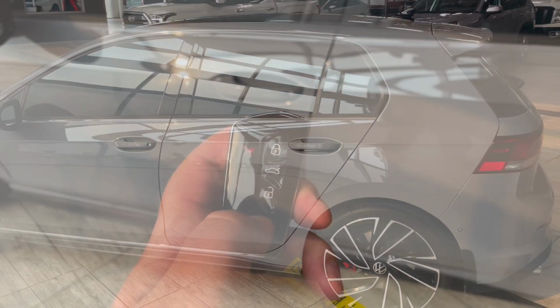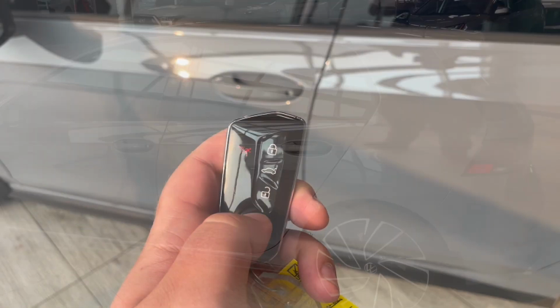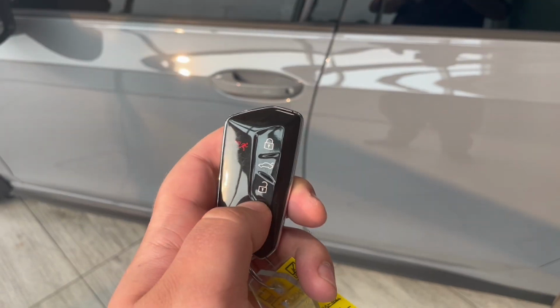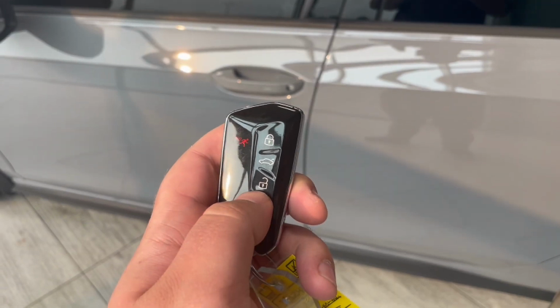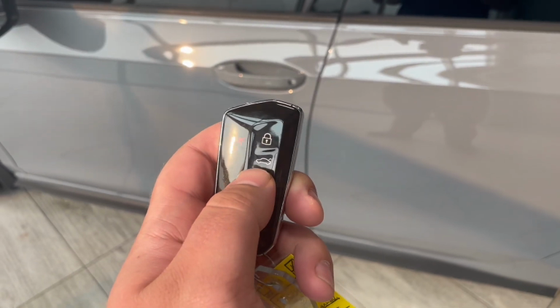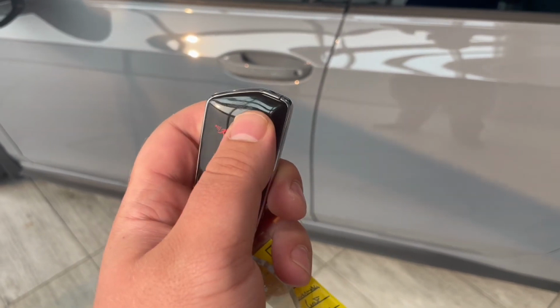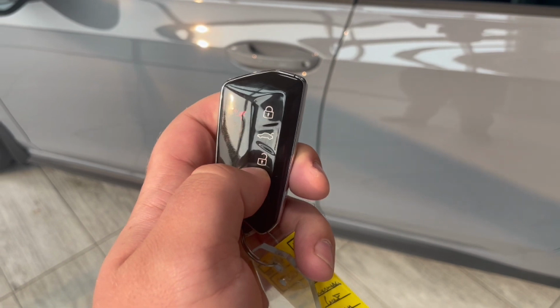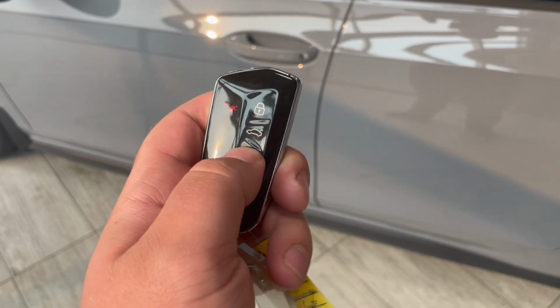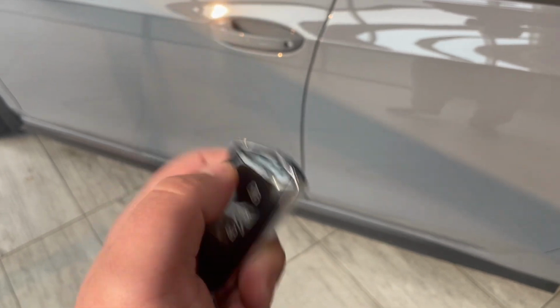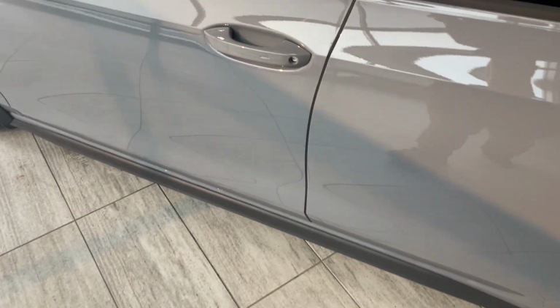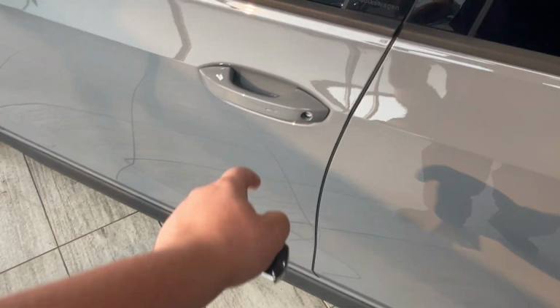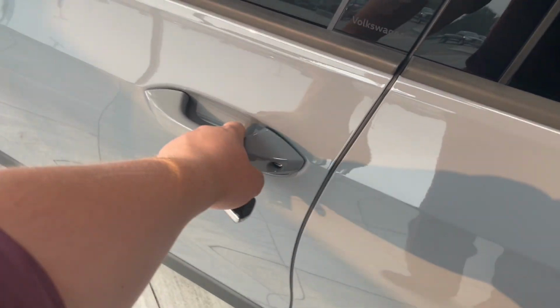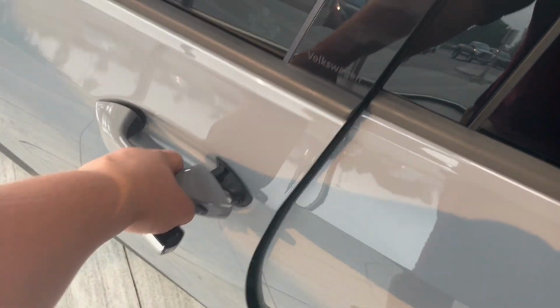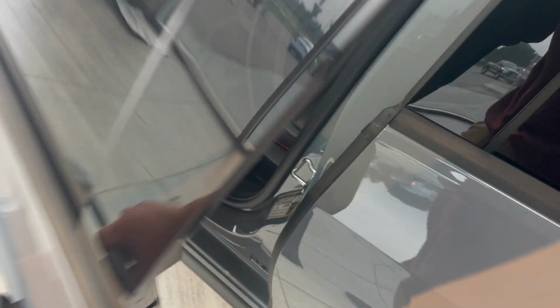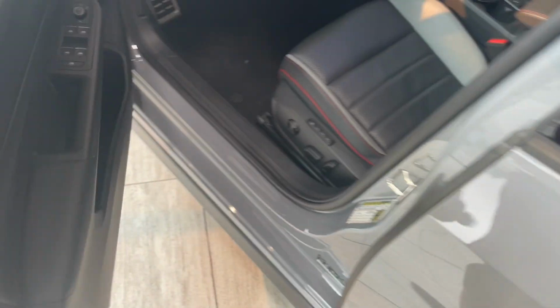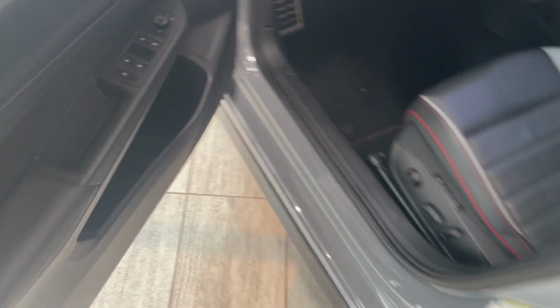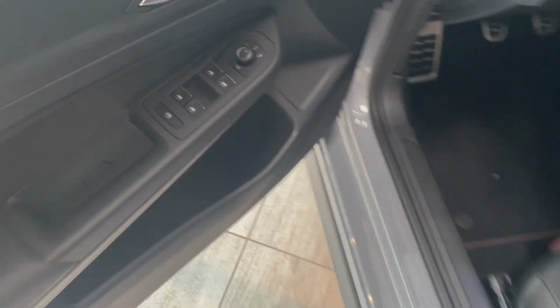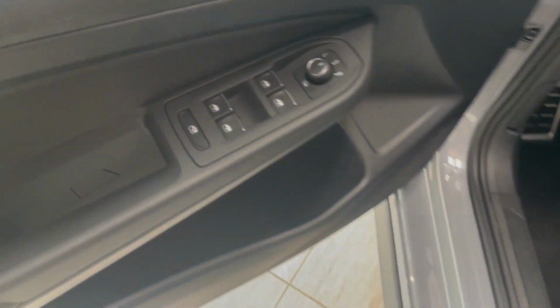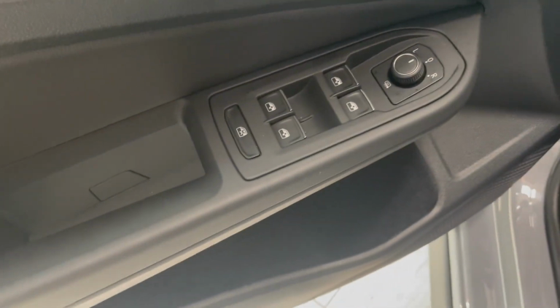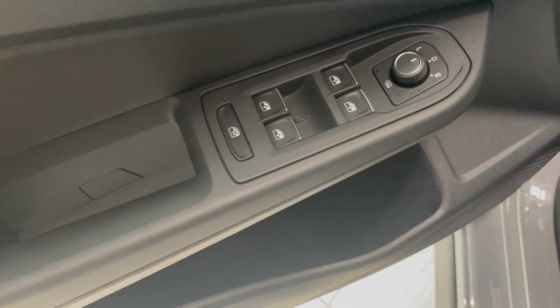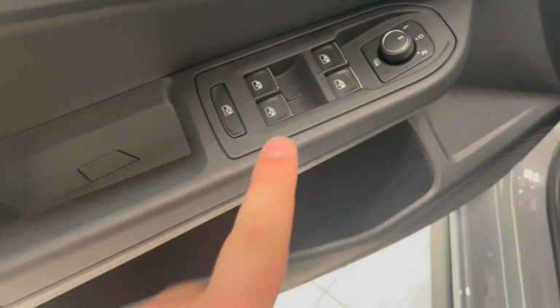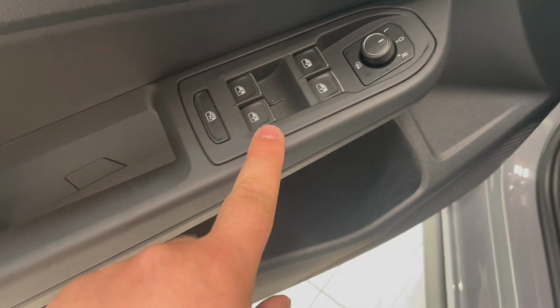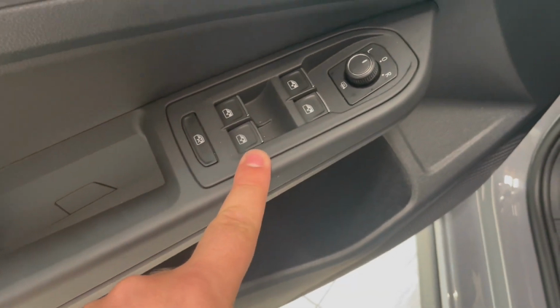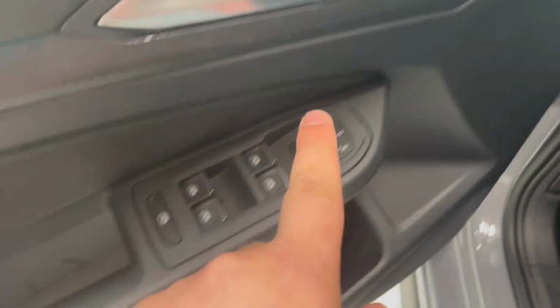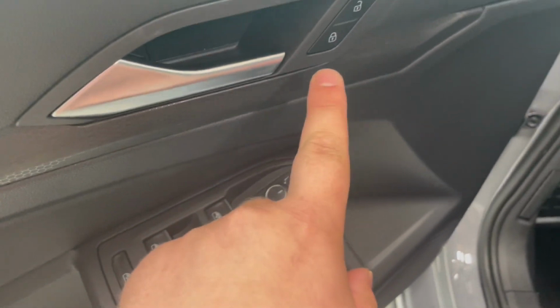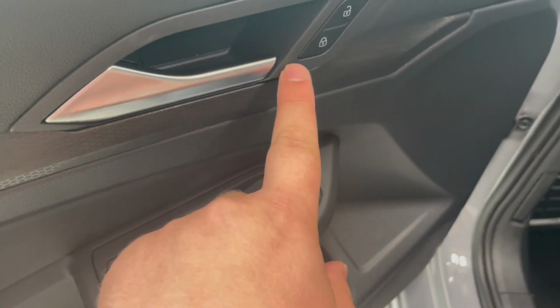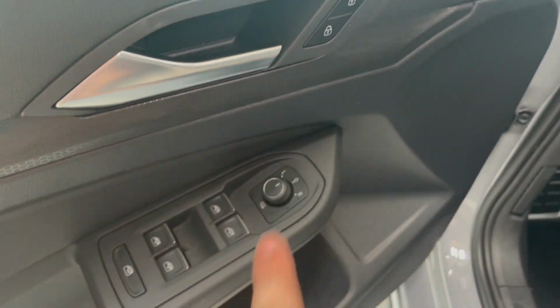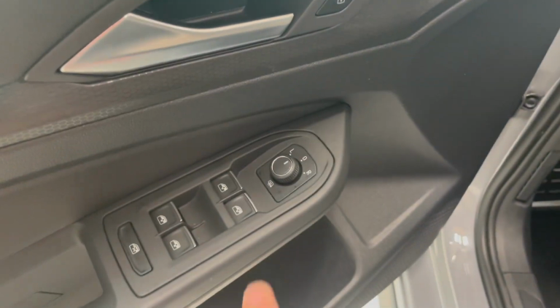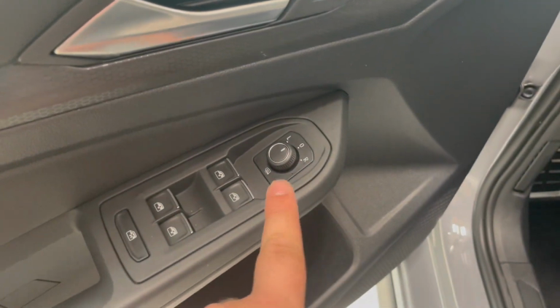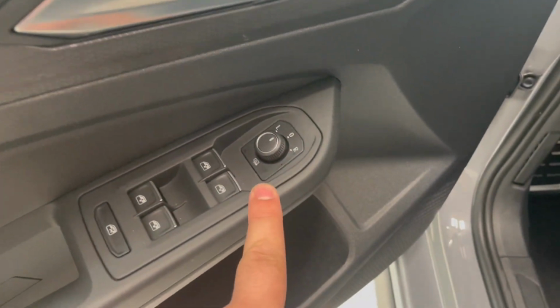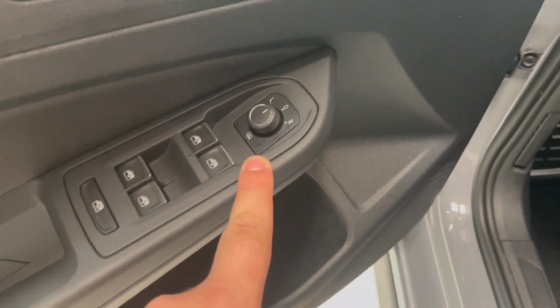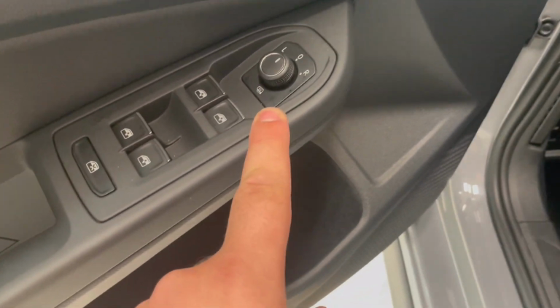Let's take a look inside with our key fob here that has lock and unlock. Right inside of the door we have our power windows as well as our power locks. We also have our switch for the left to right mirrors.